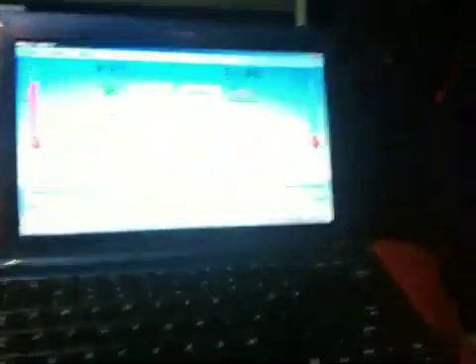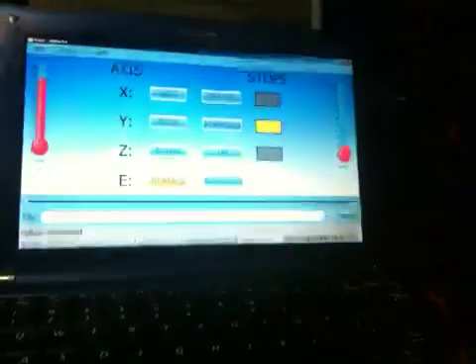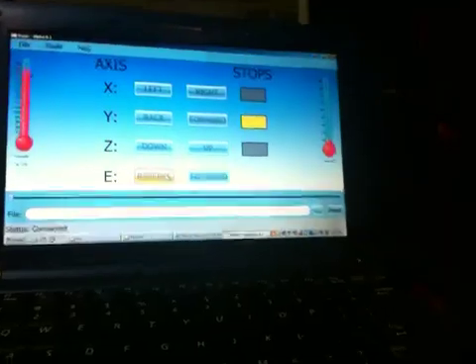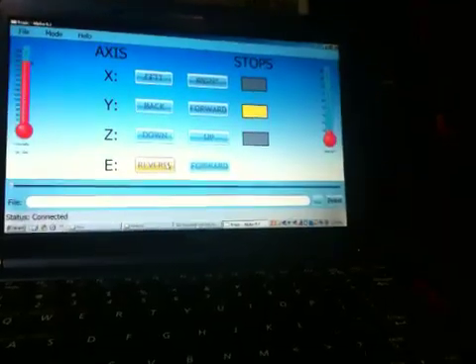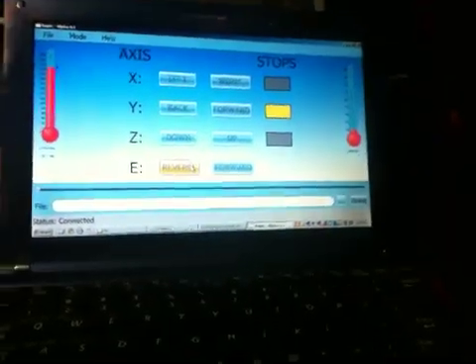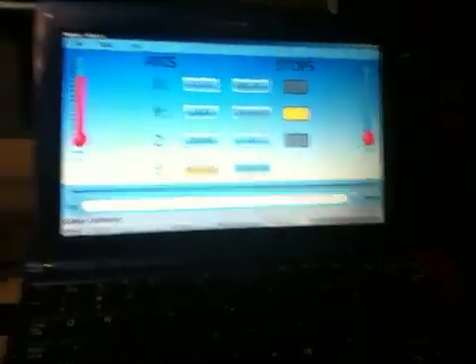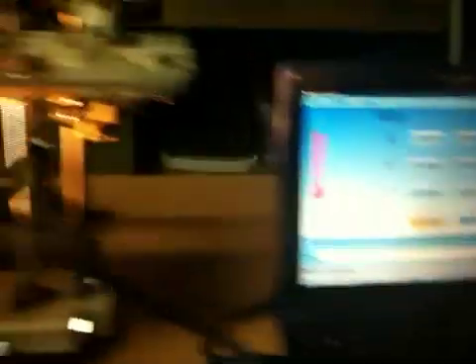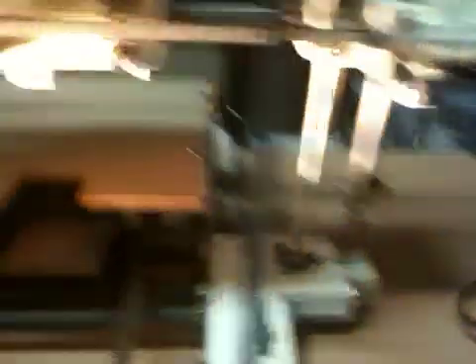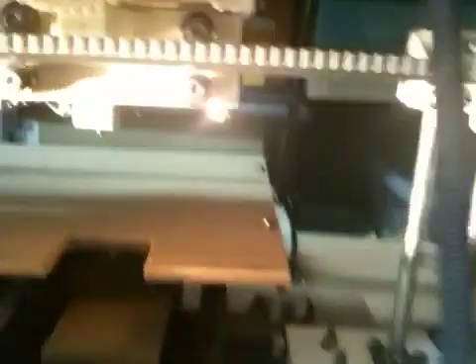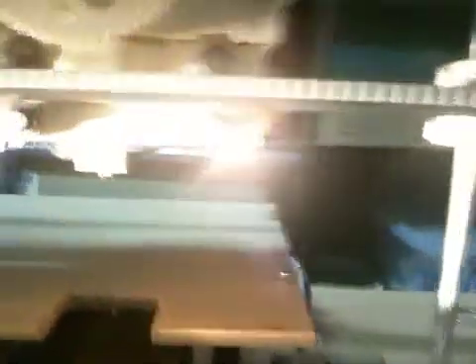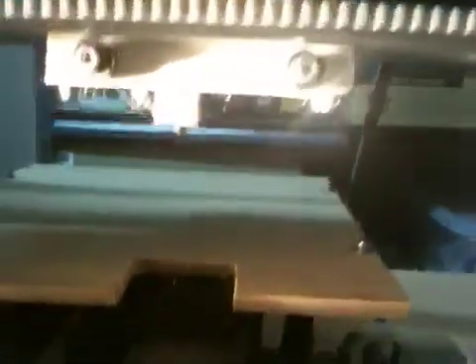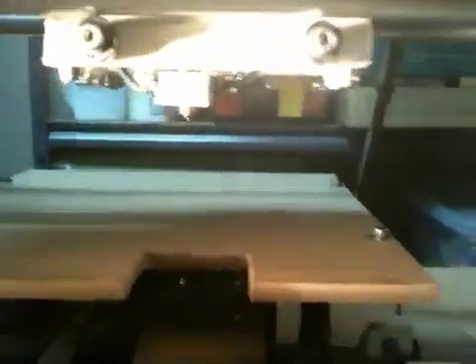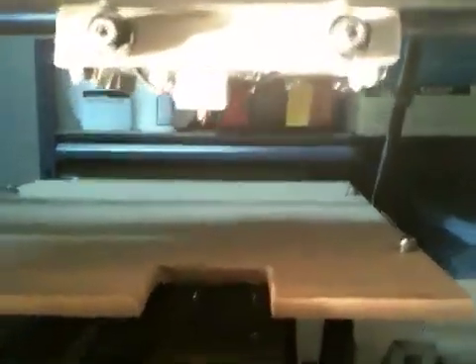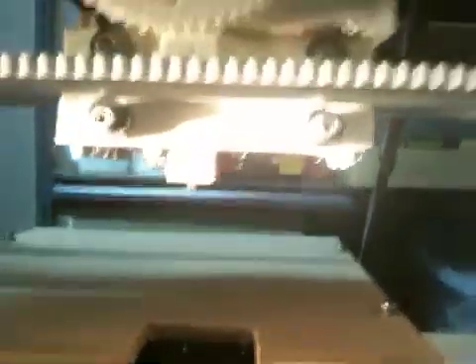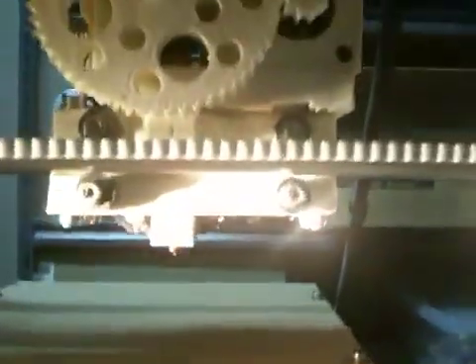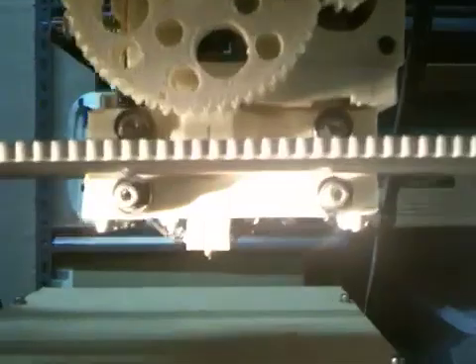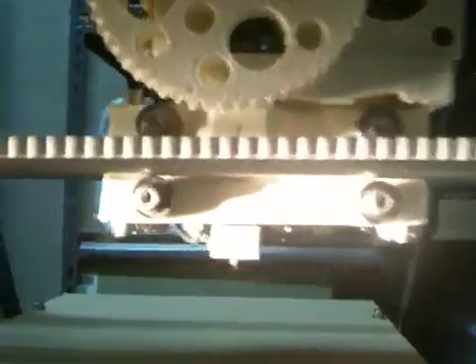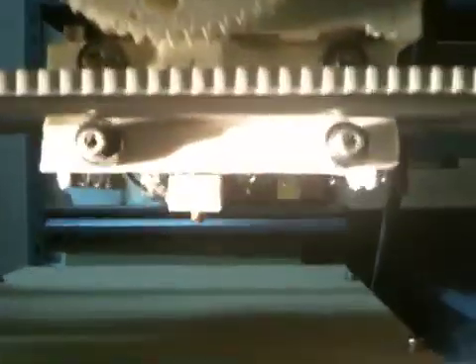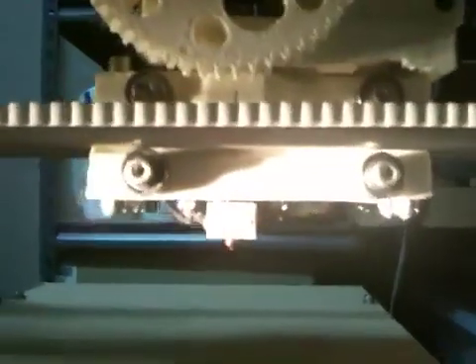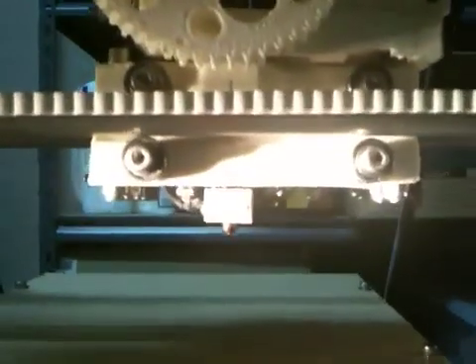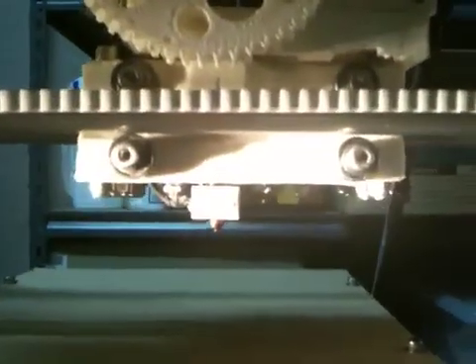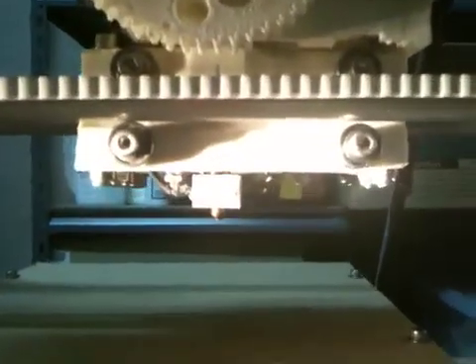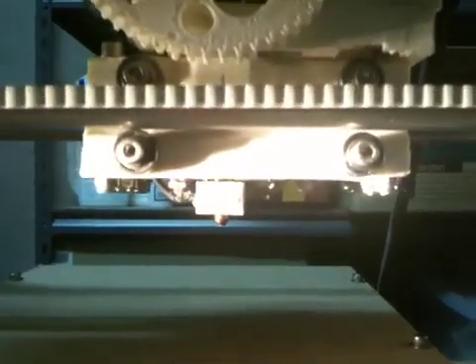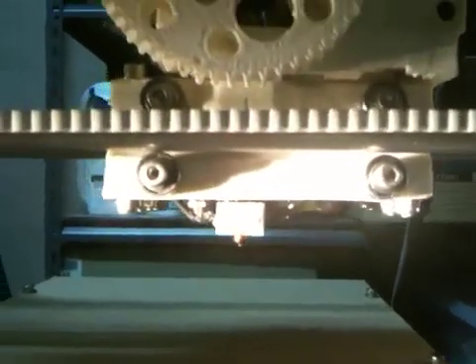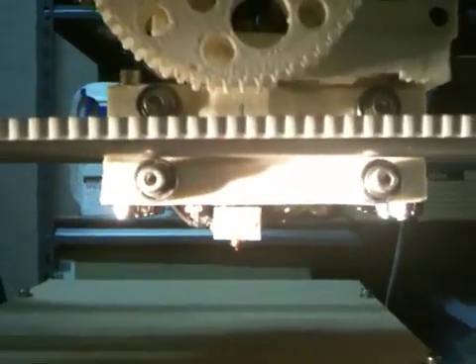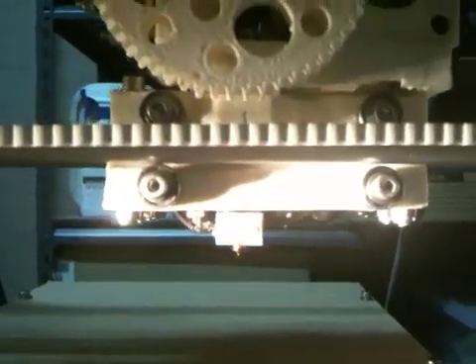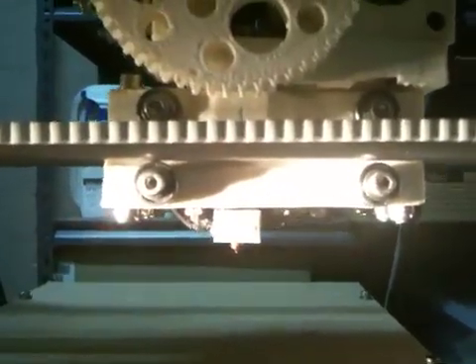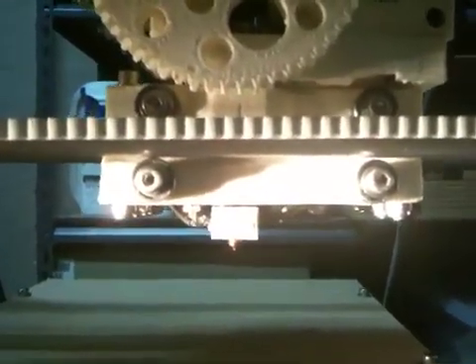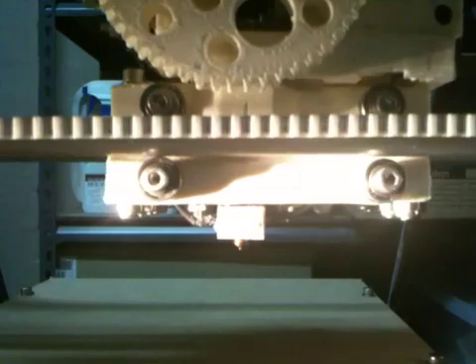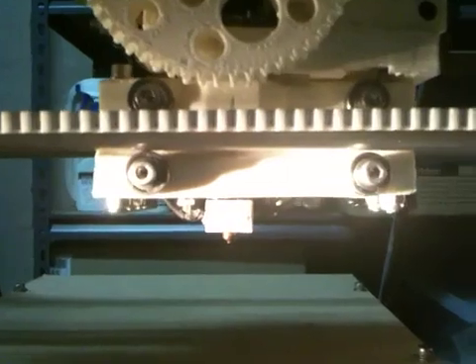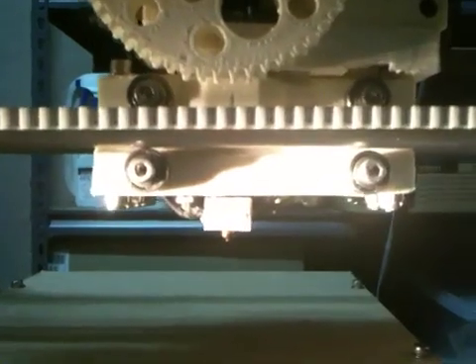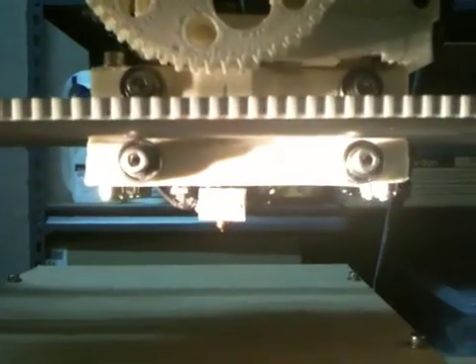Here's the control software that I'm currently using to drive the plastic through, so I'll zoom in. I'm sorry if this is a bit blurry — I'm filming it with an iPhone and I don't take these close-up shots very well.